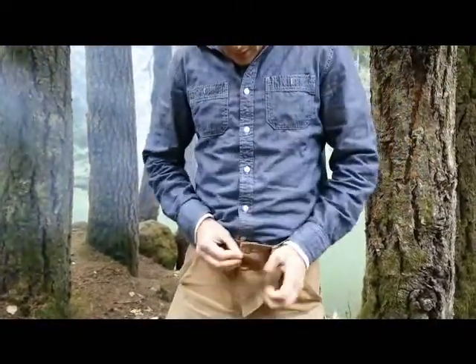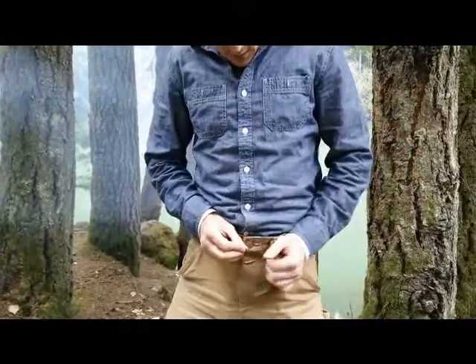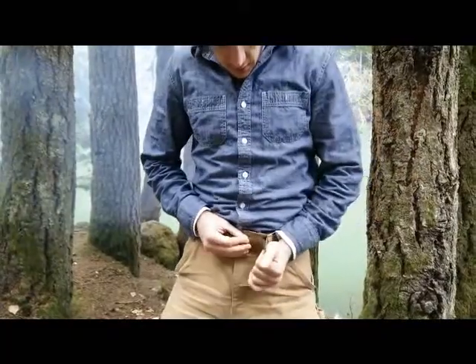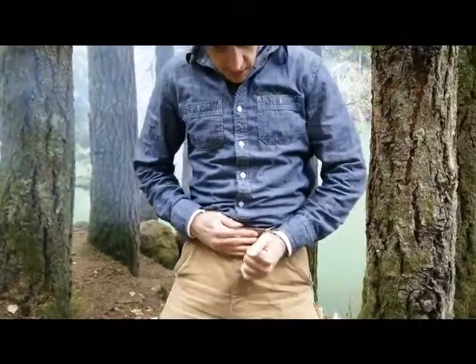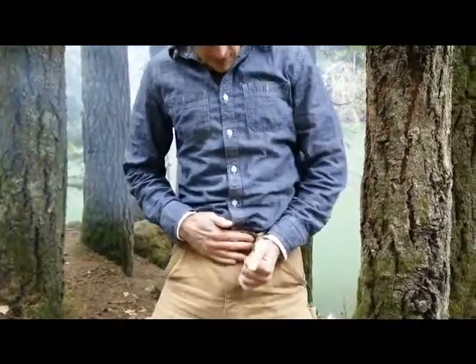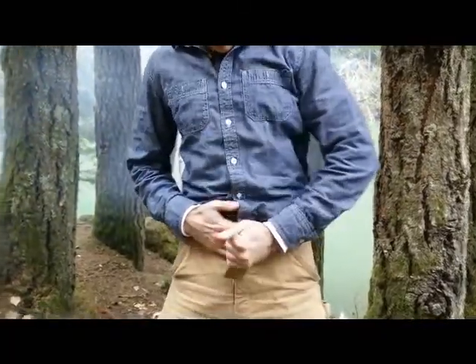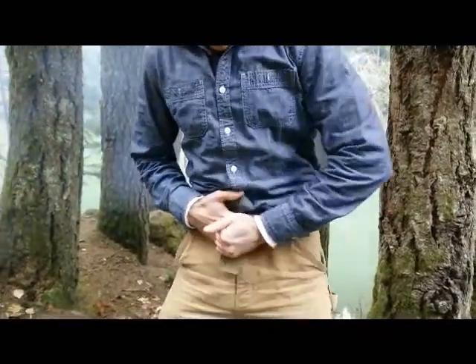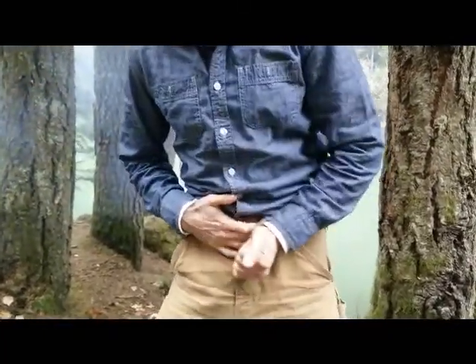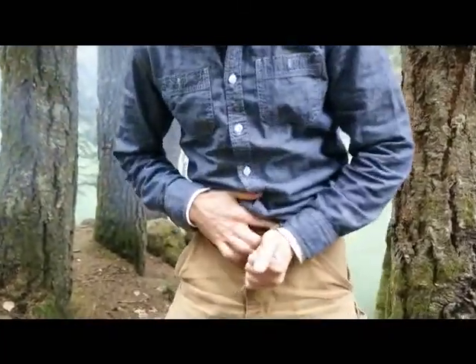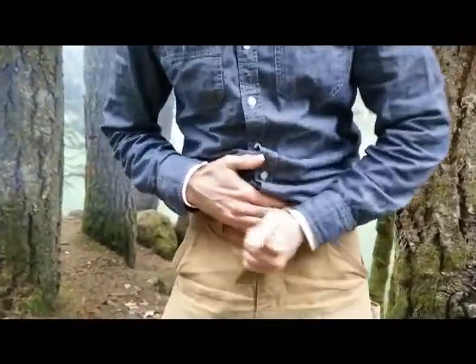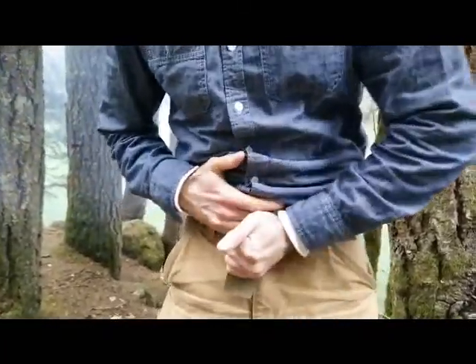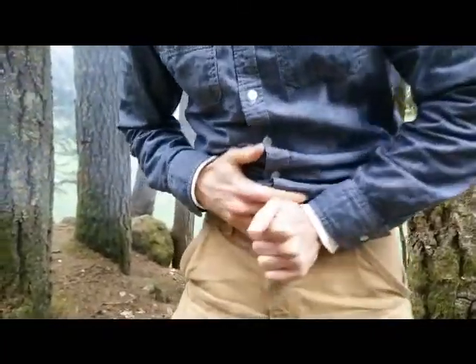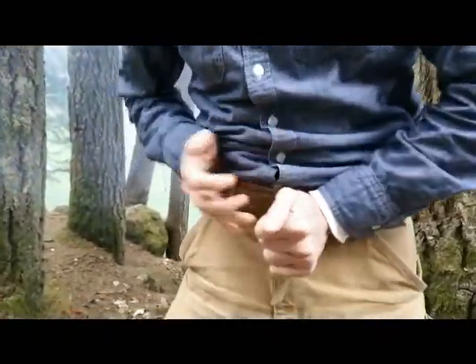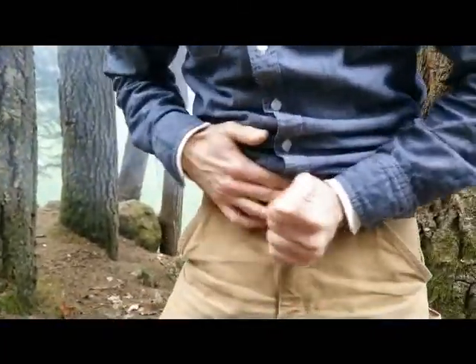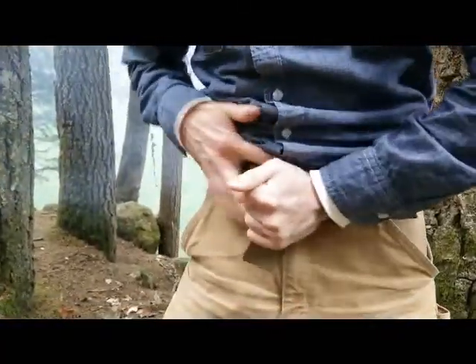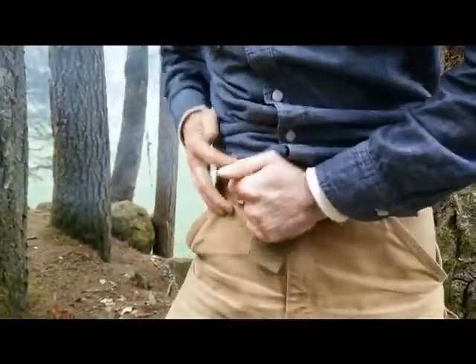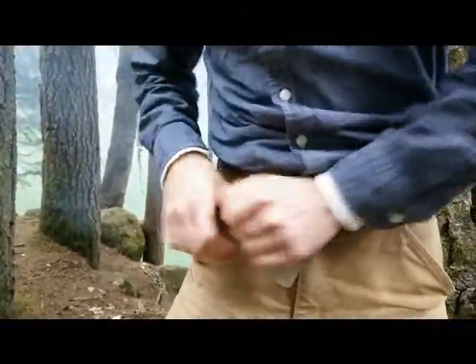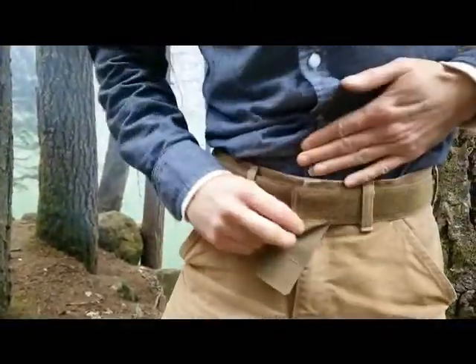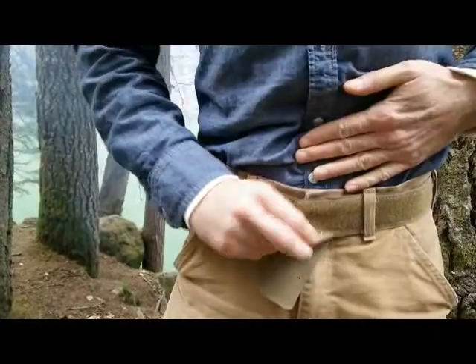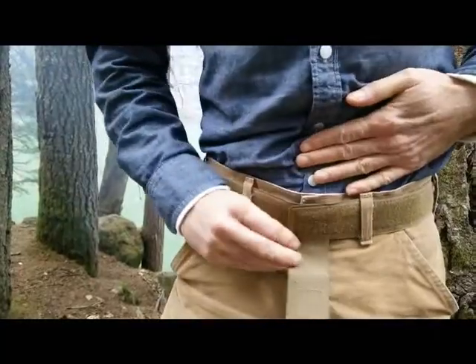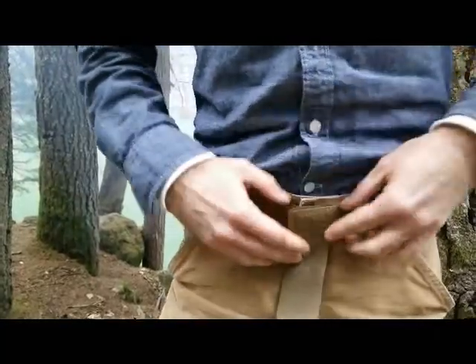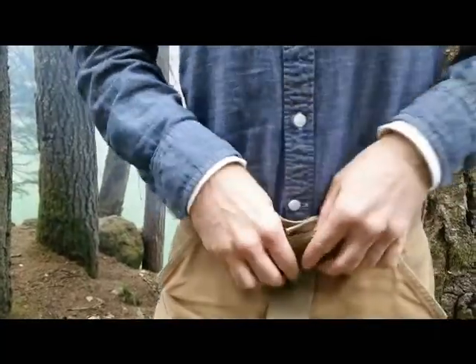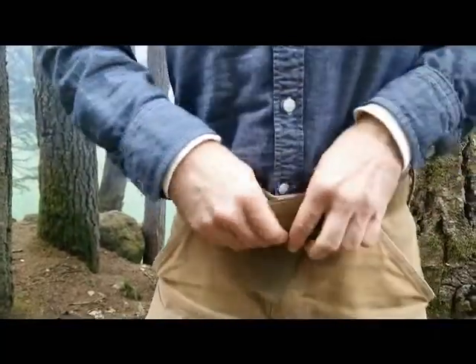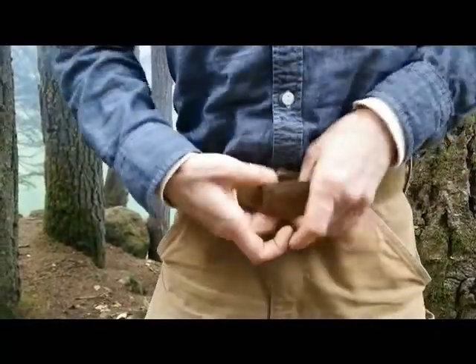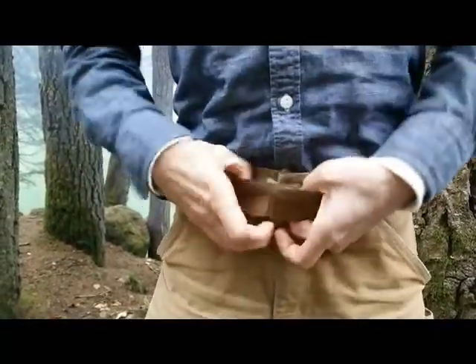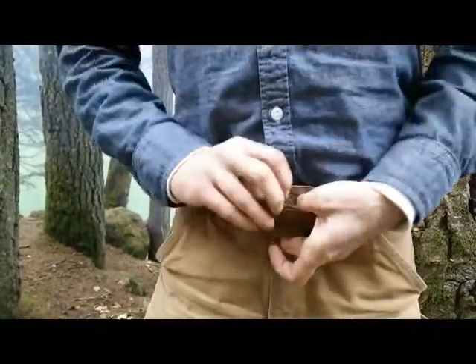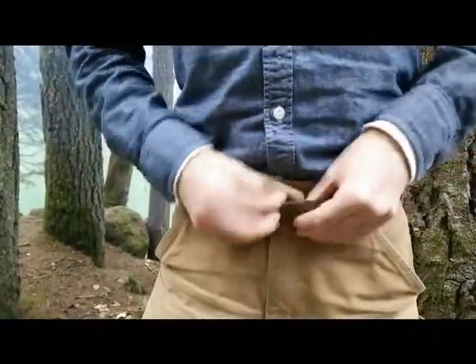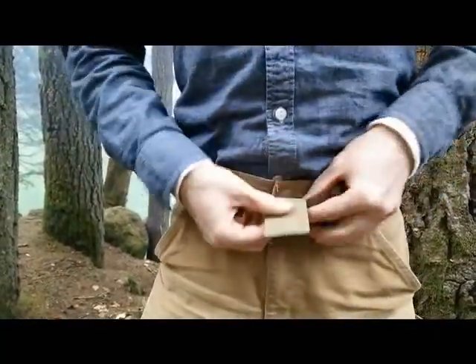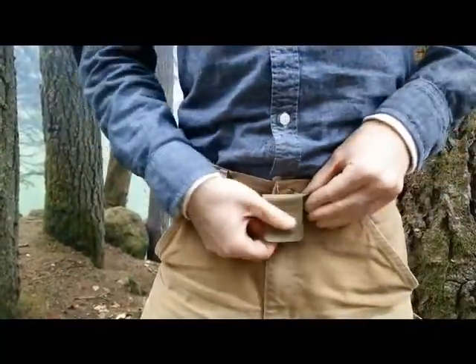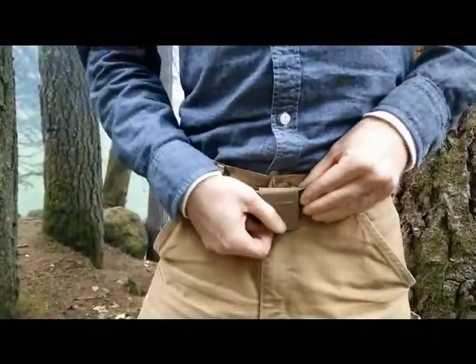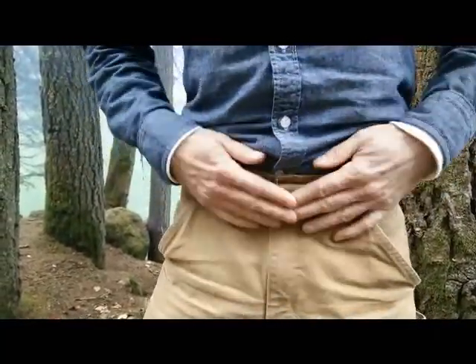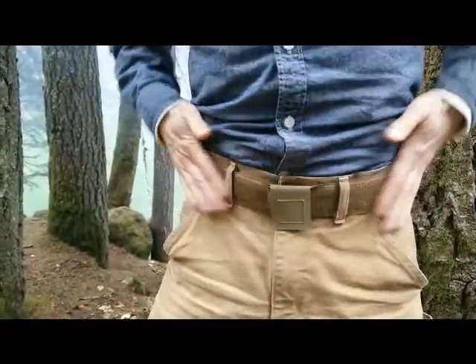Just overlap this part, pull it kind of snug, just like that. Flip this over and Velcro that end down.